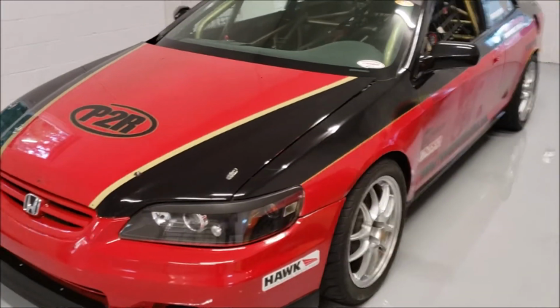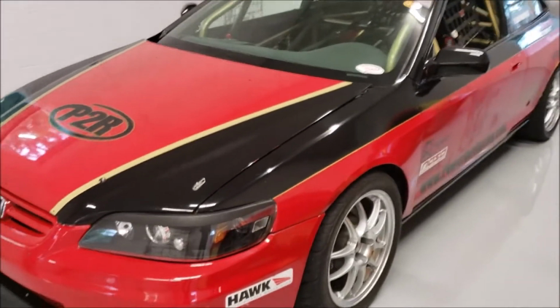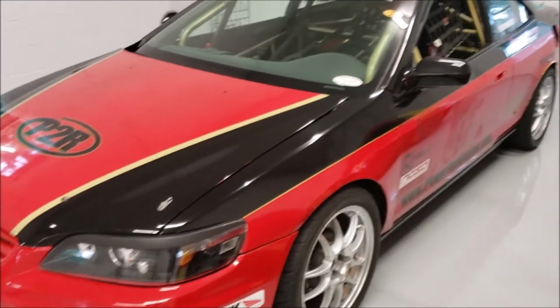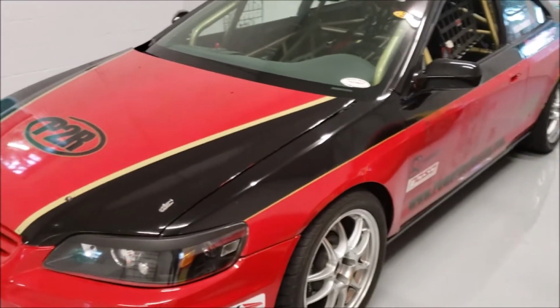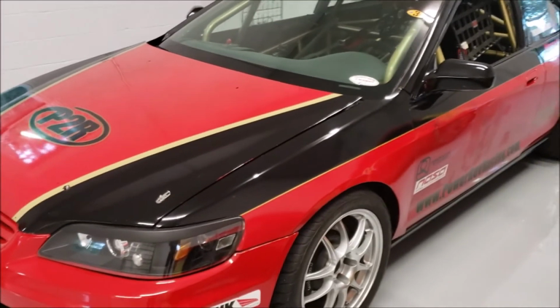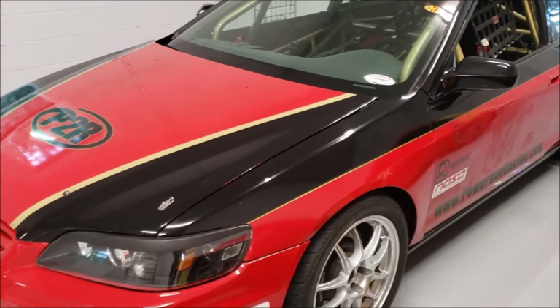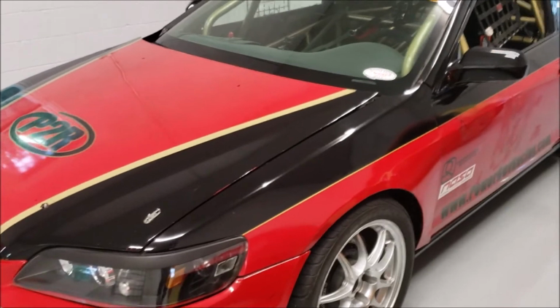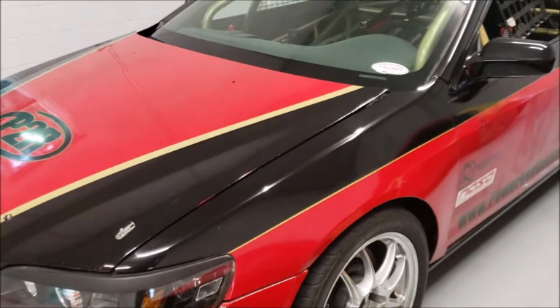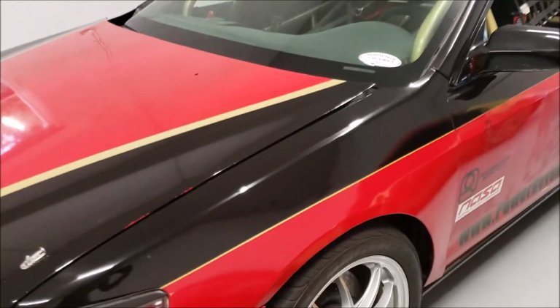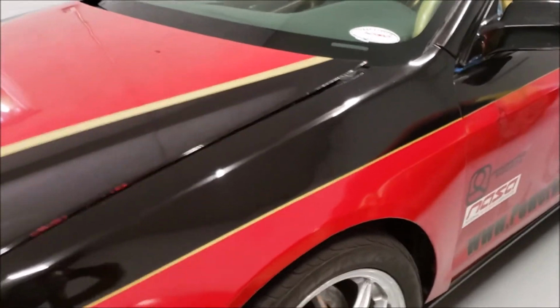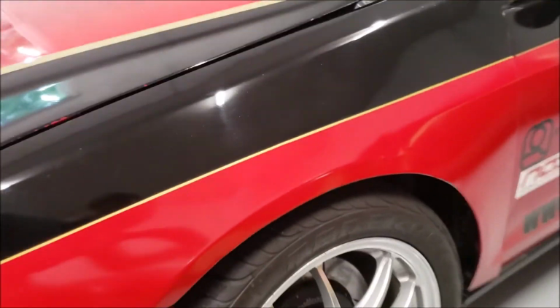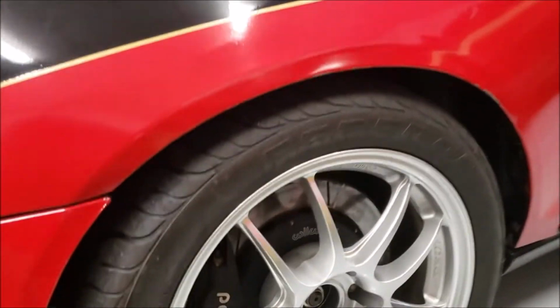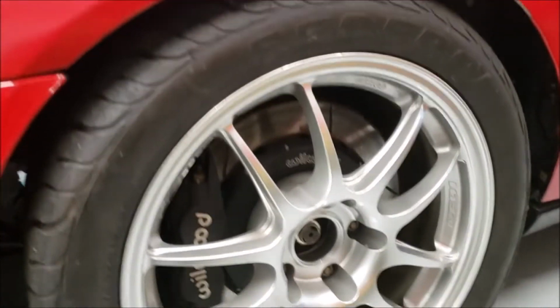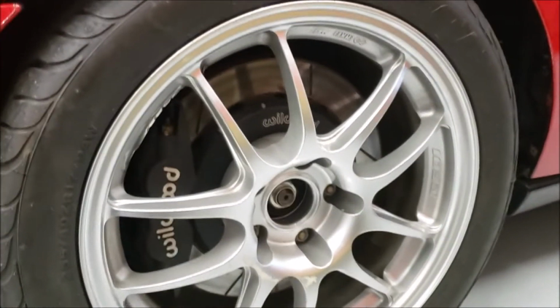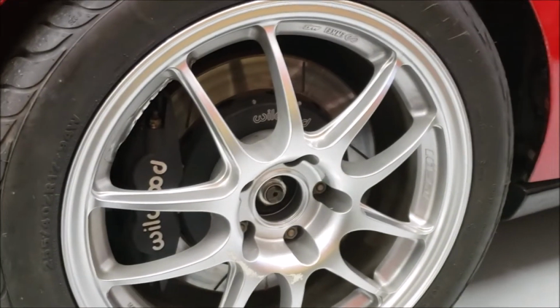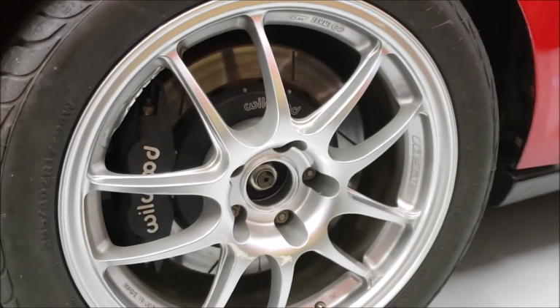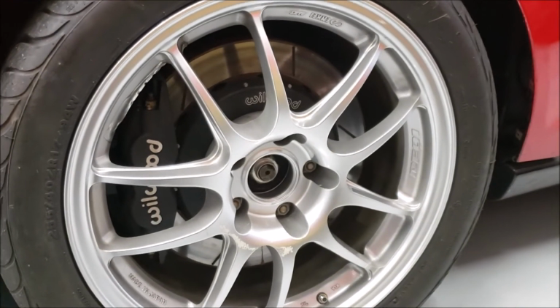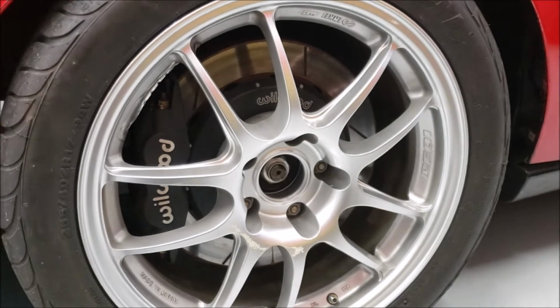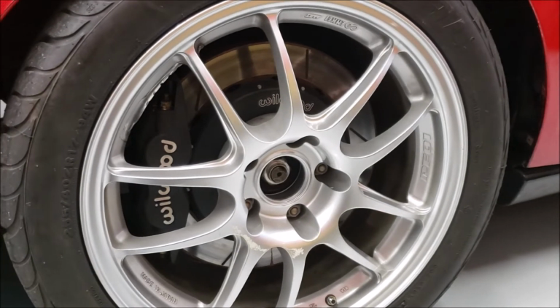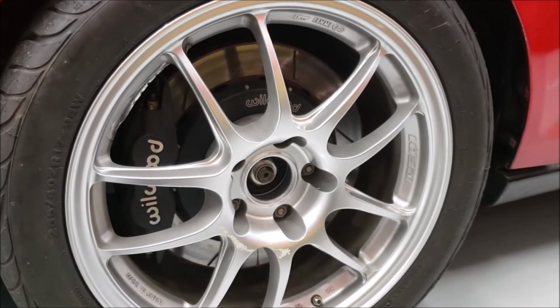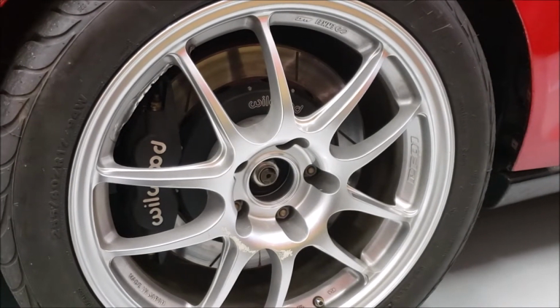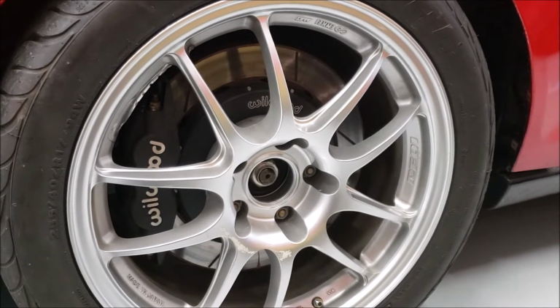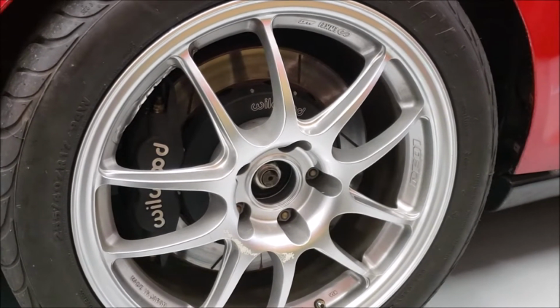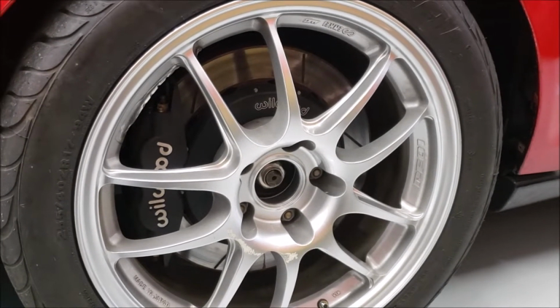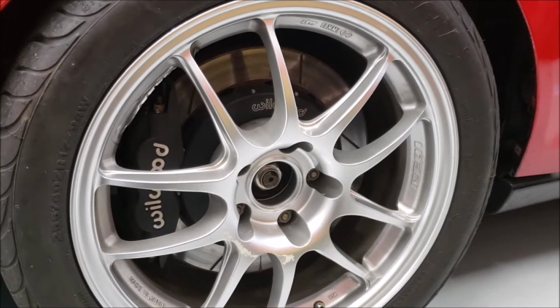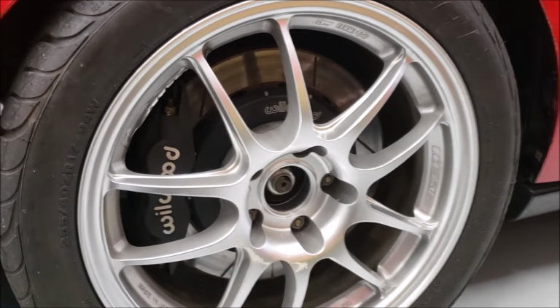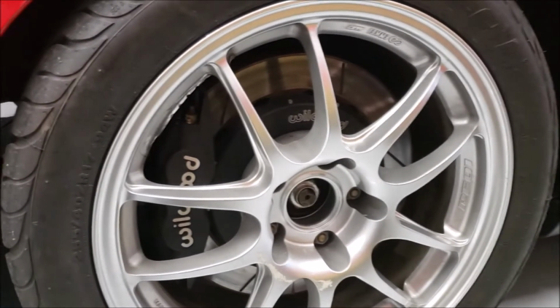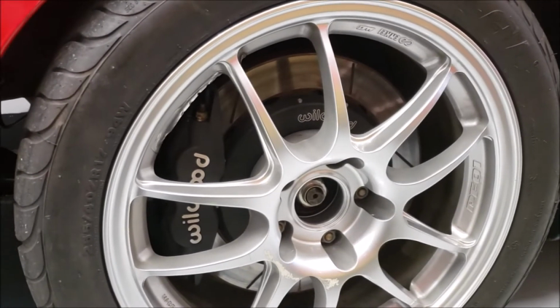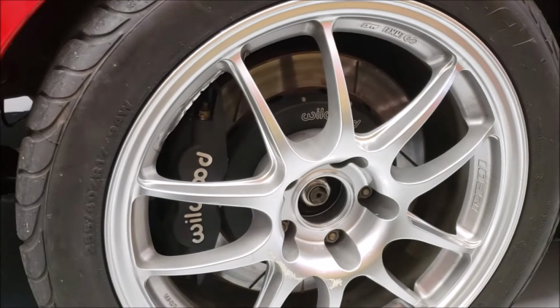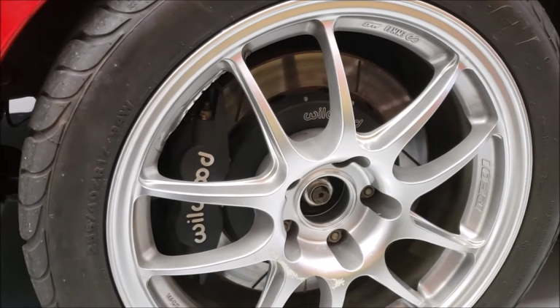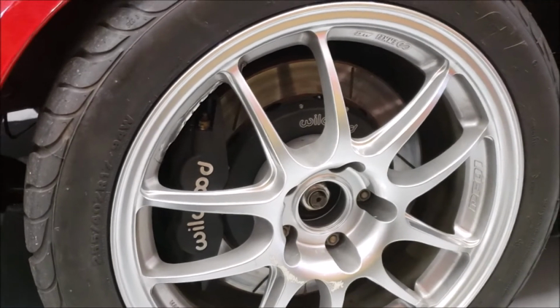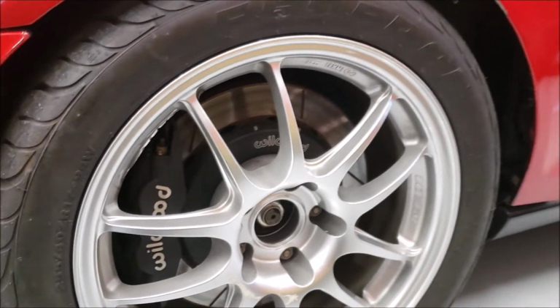We have the Anki wheels — I think these are called the PFO-1s. We're running a 13-inch four-piston Wilwood caliper setup that we got from Fast Brakes with a two-piece rotor to reduce a little weight.